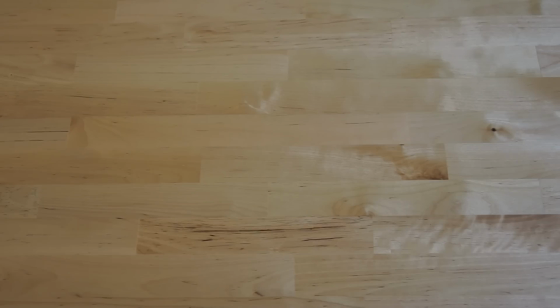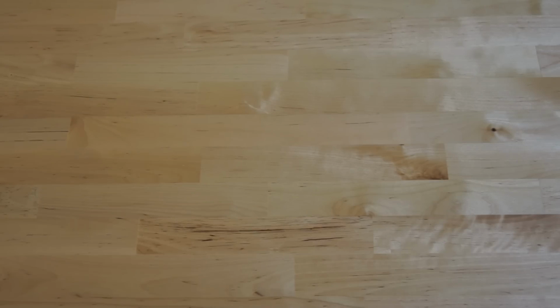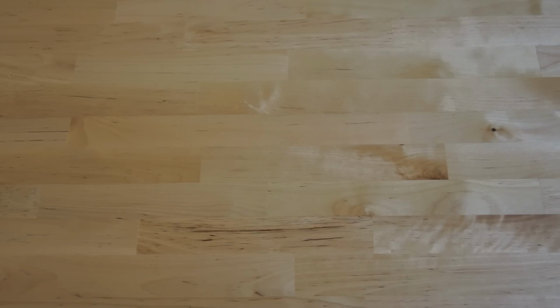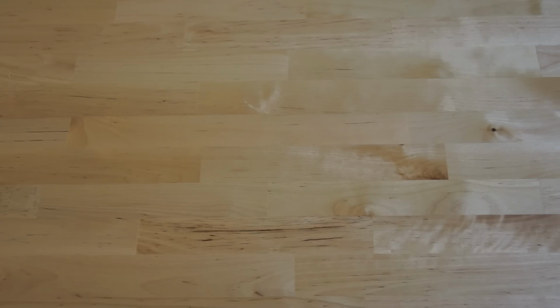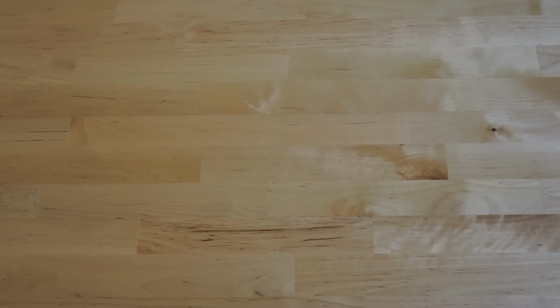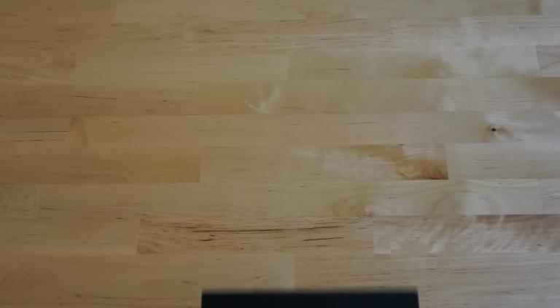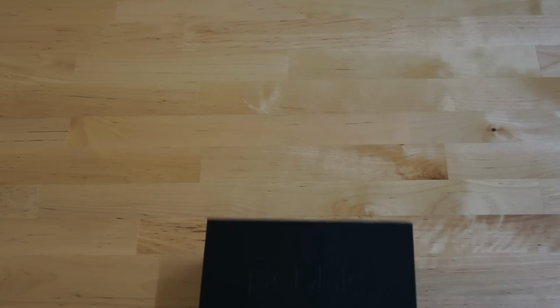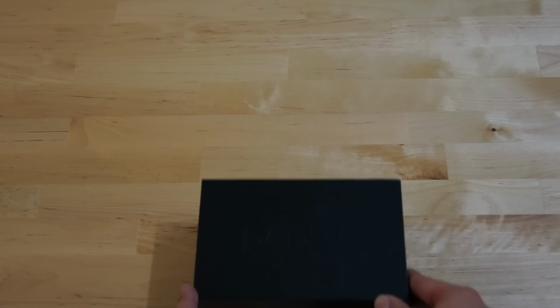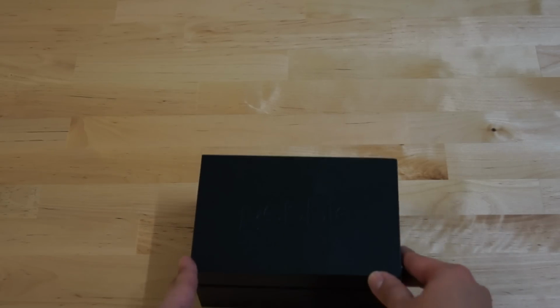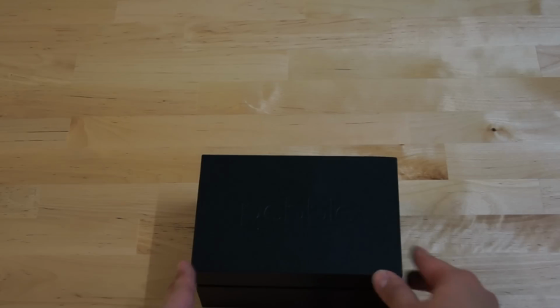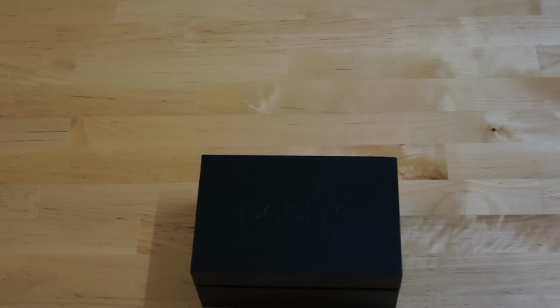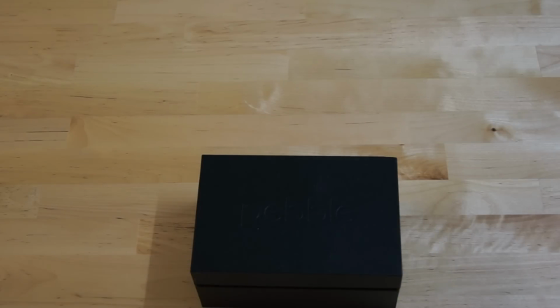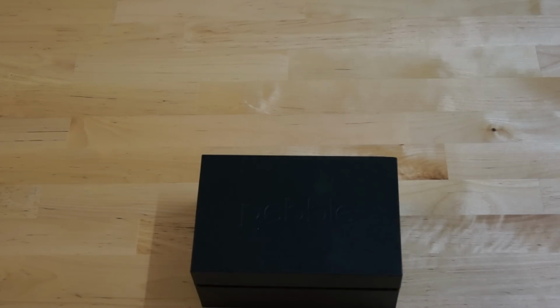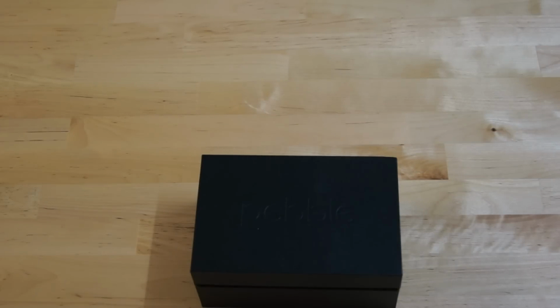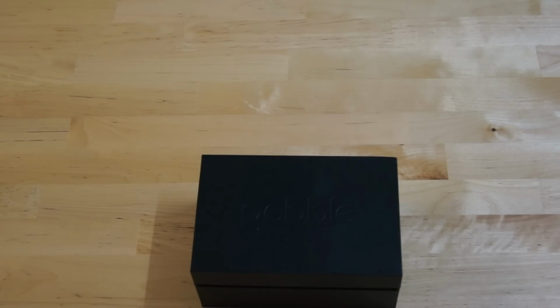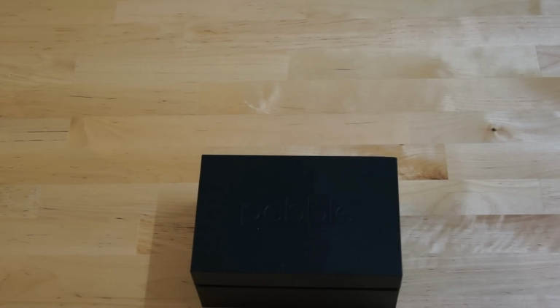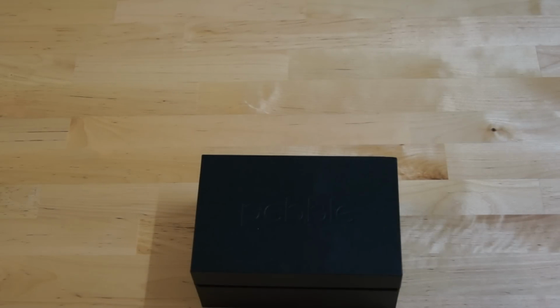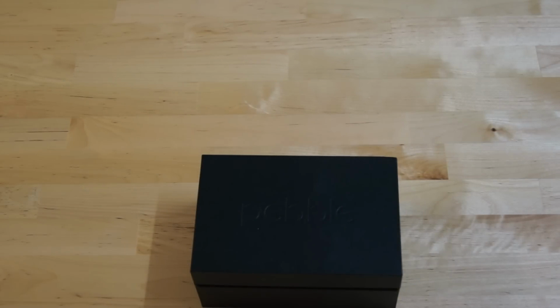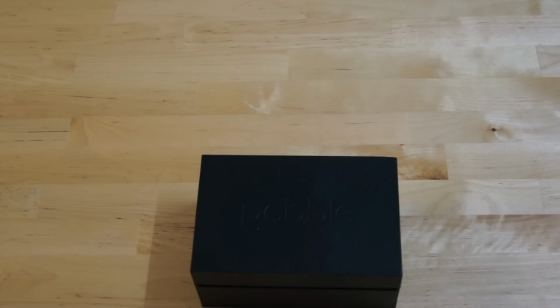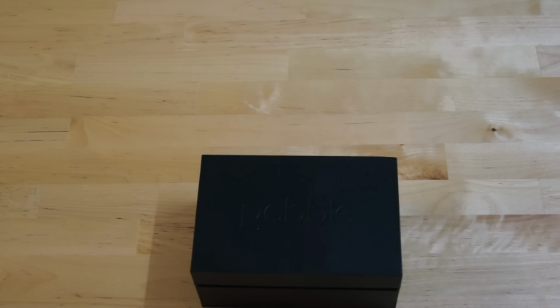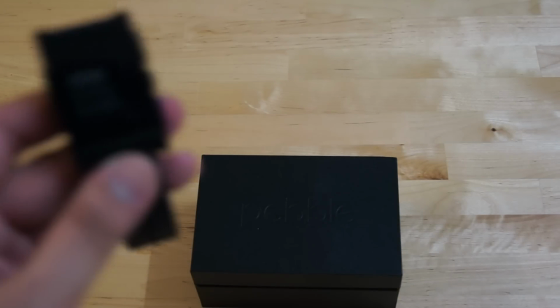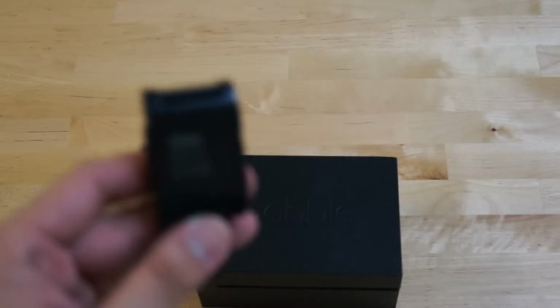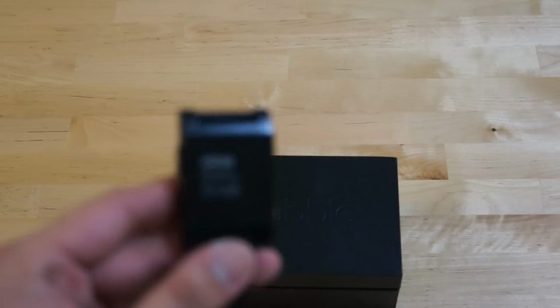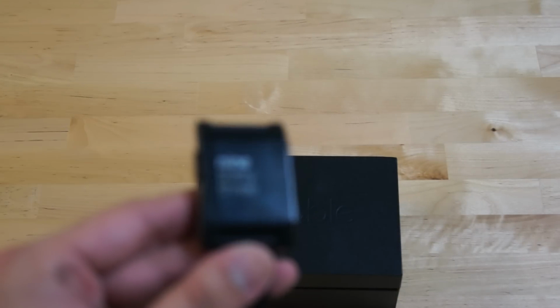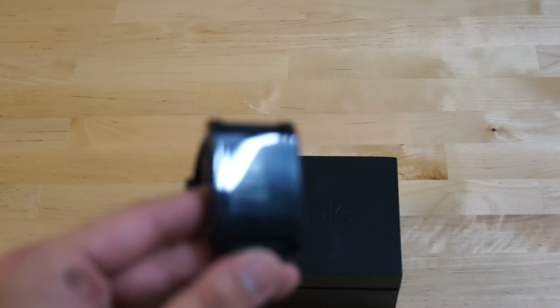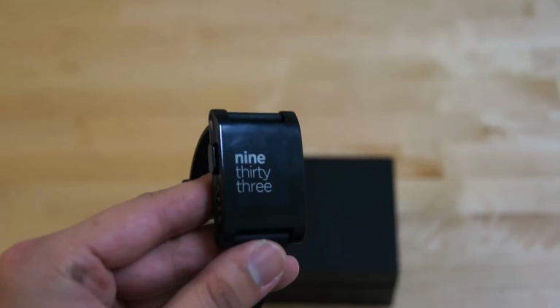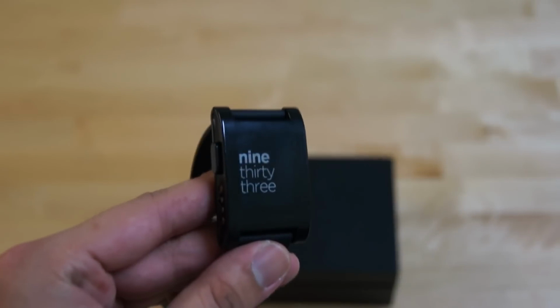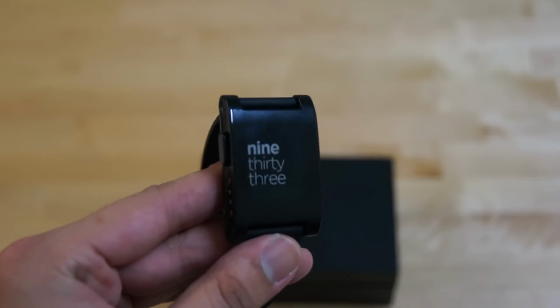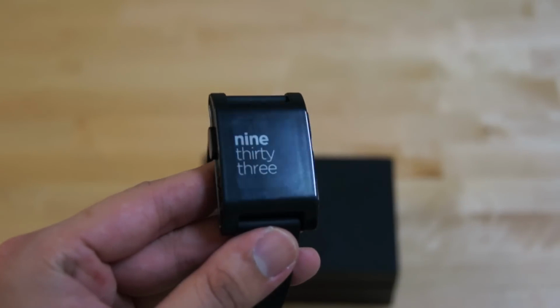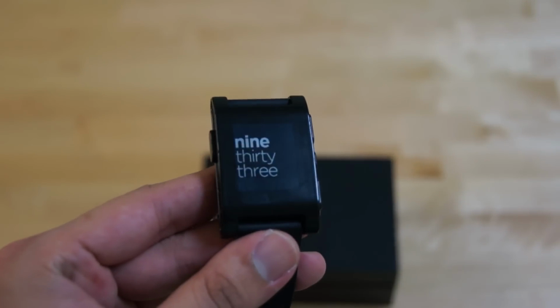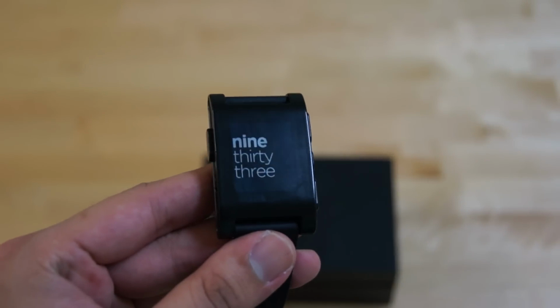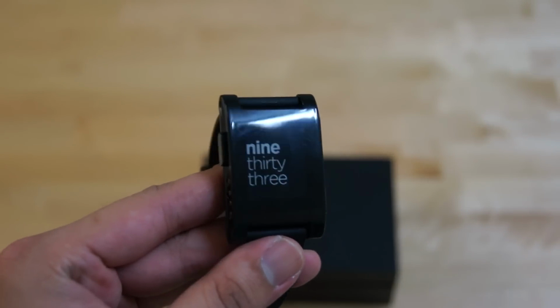Hello everybody, this is Alex from SoyaChinchau.com. Here we have the new Pebble Steel, the premium version of the popular Pebble smartwatch which started off as a Kickstarter project.